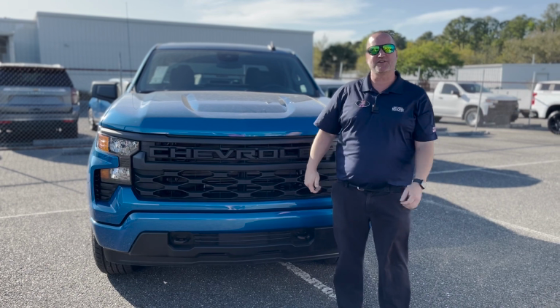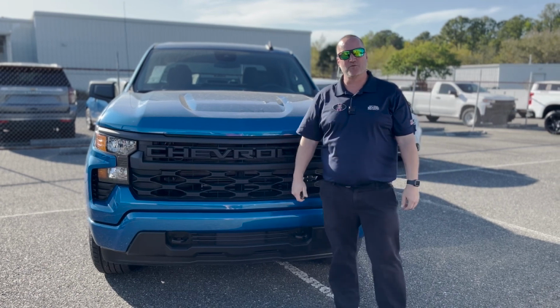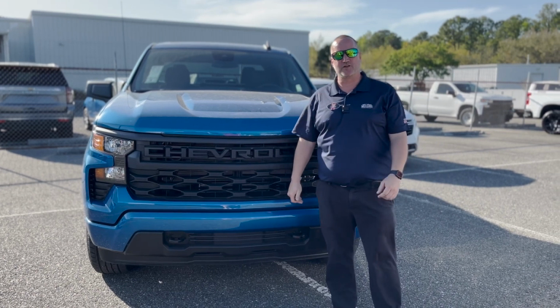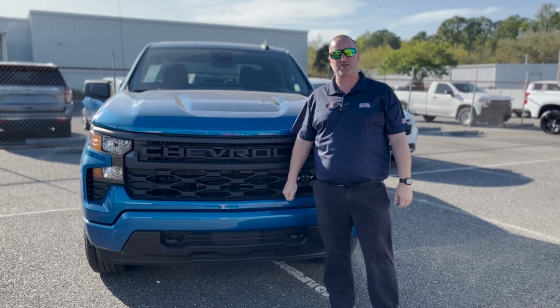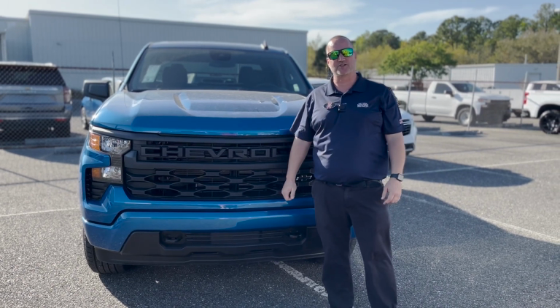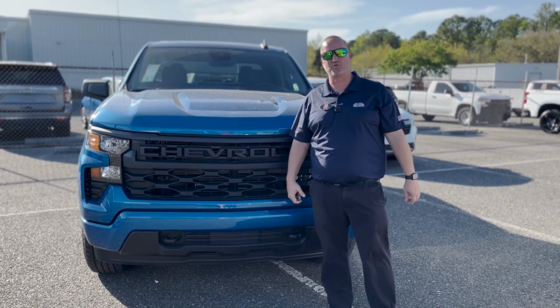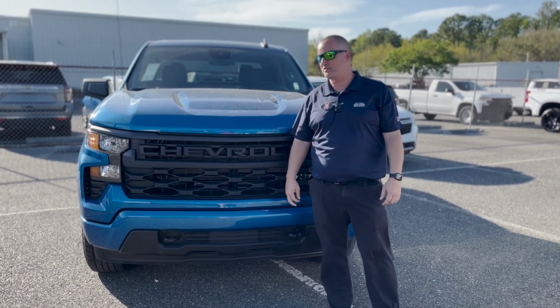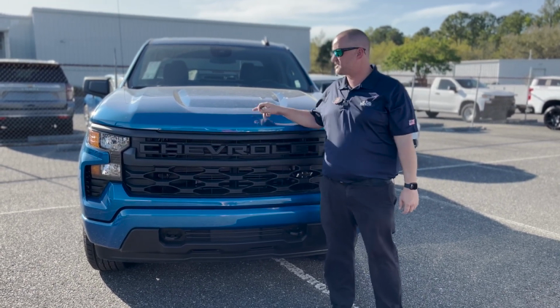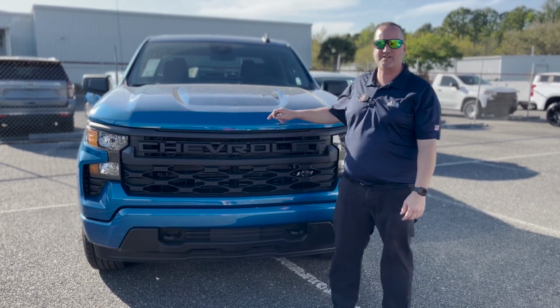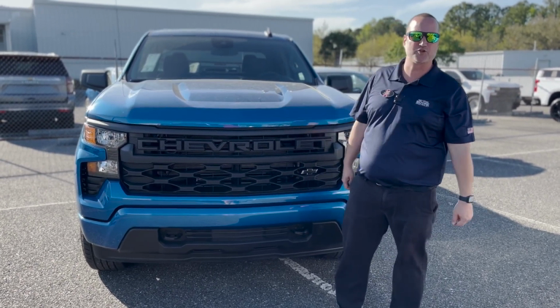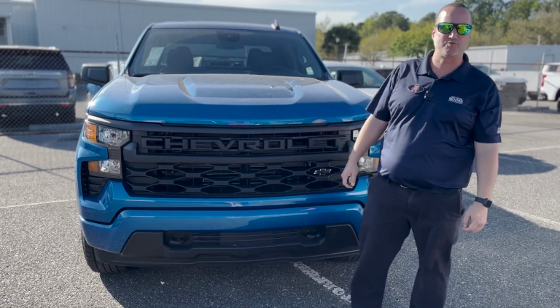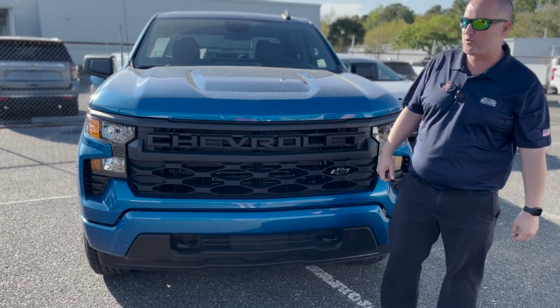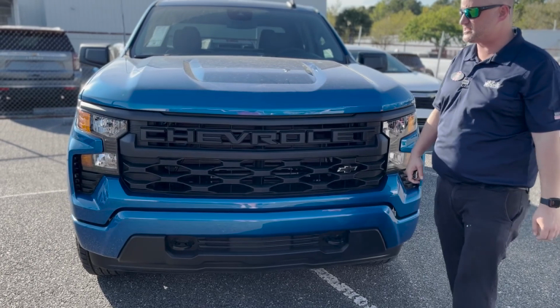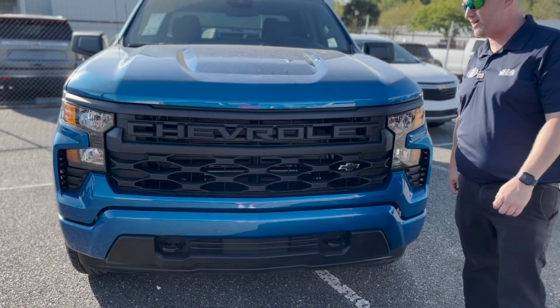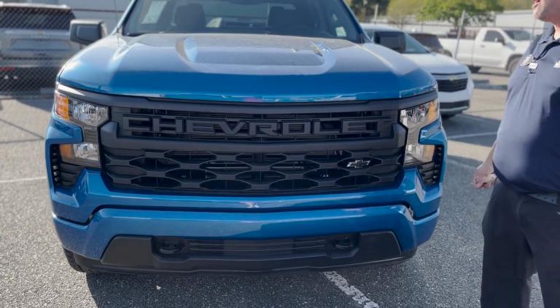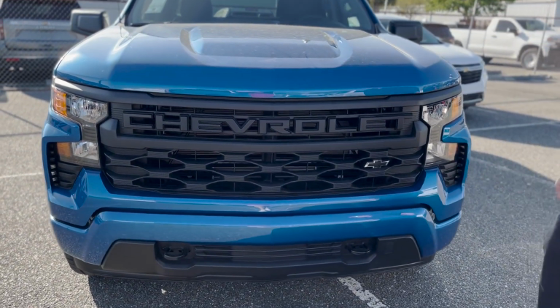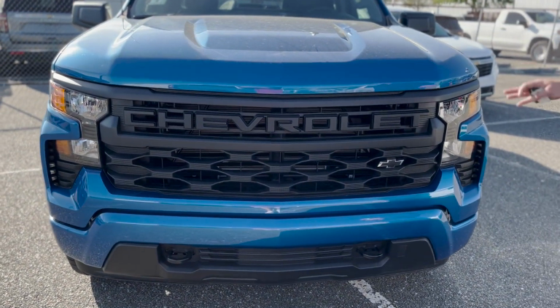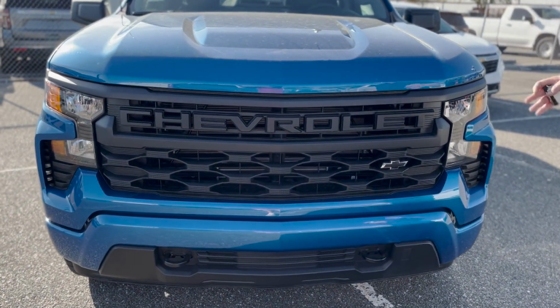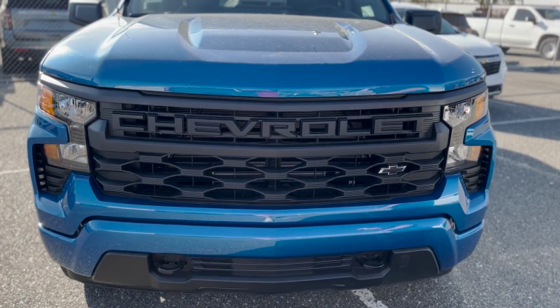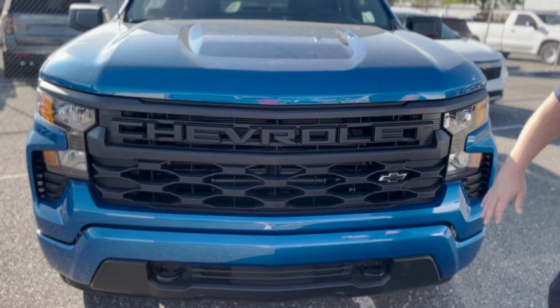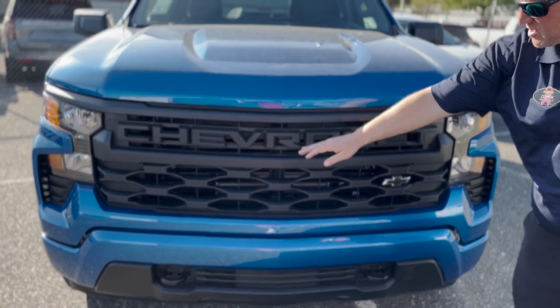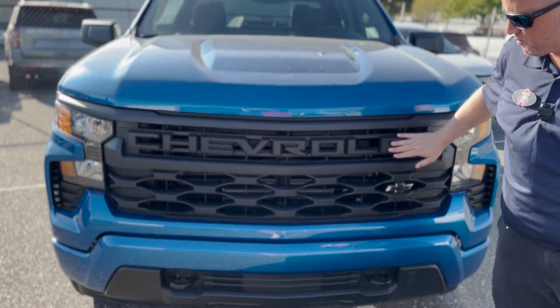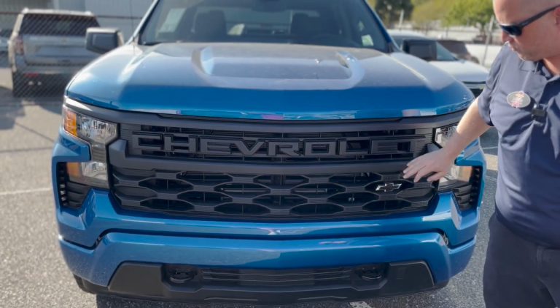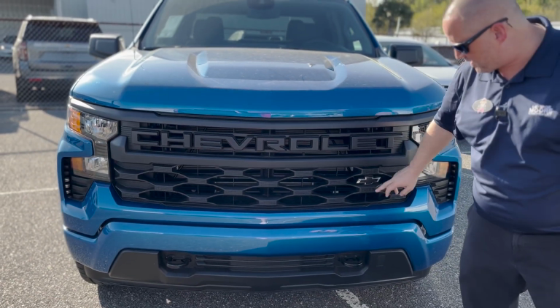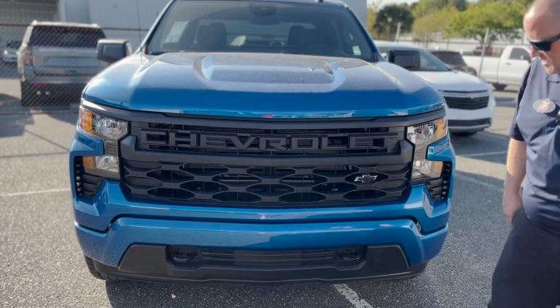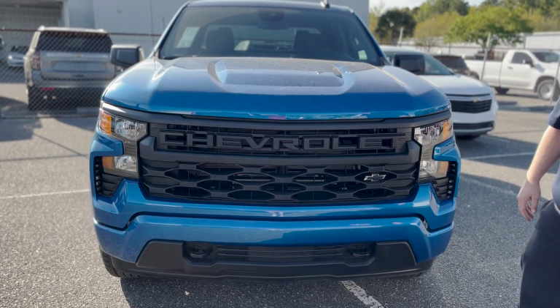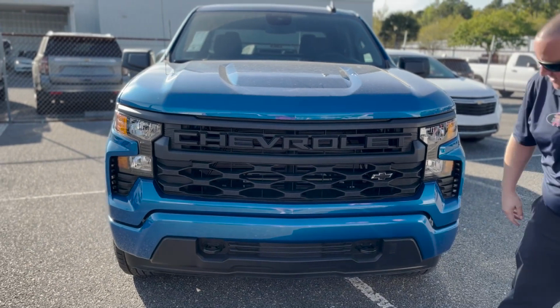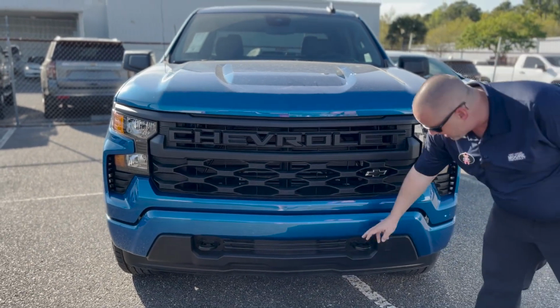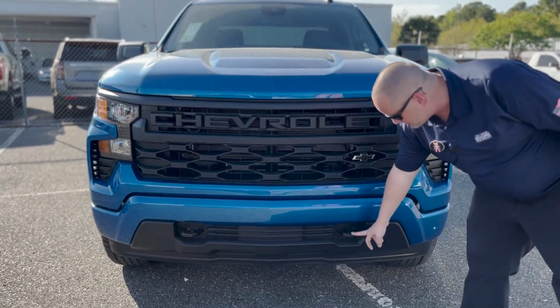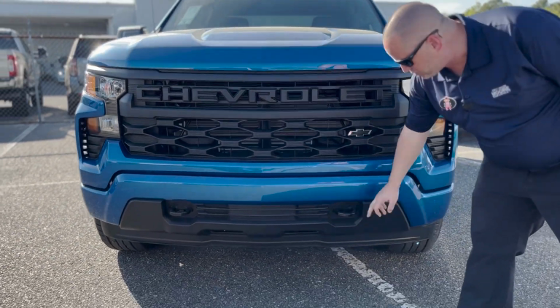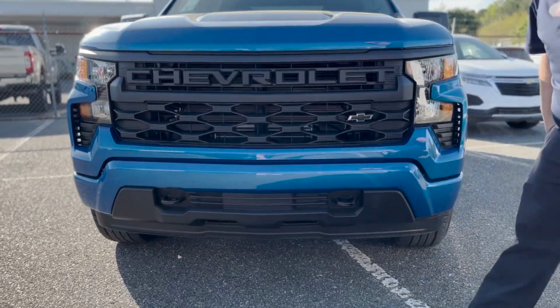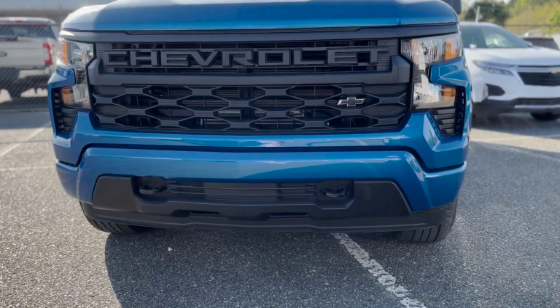Justin Comer, your Silverado specialist at George Moore Chevrolet. We just got in this beautiful 2024 Chevy Silverado 1500. This is the custom edition, featuring a beautiful black grille, black bowtie right here, and black recovery hooks.